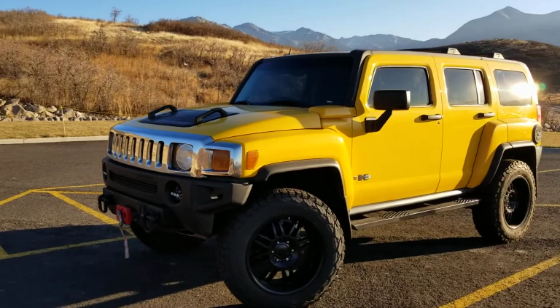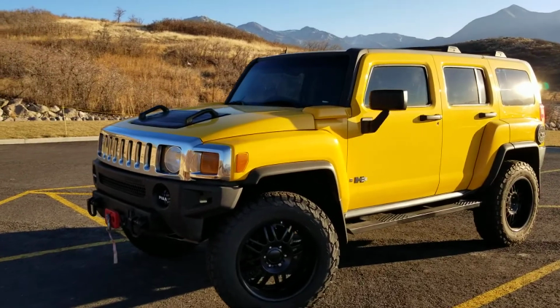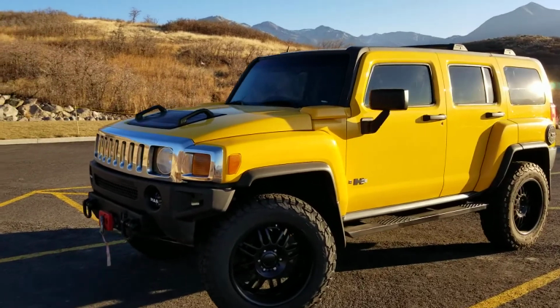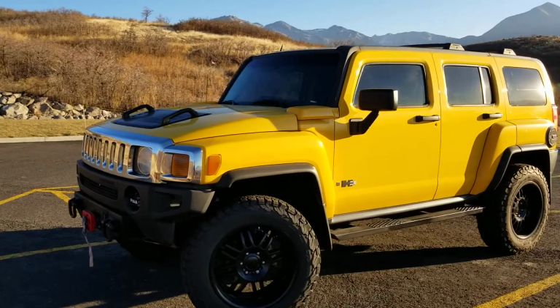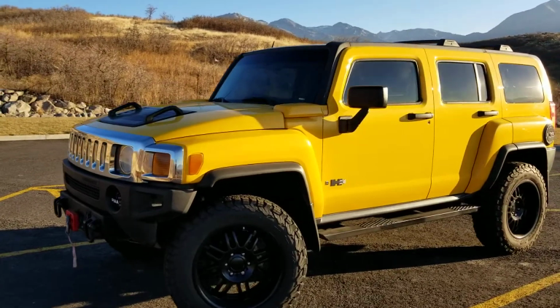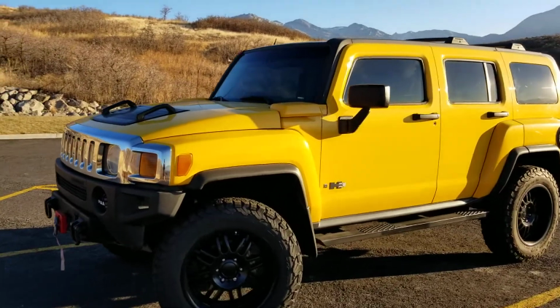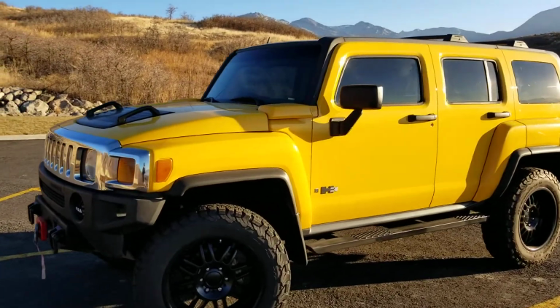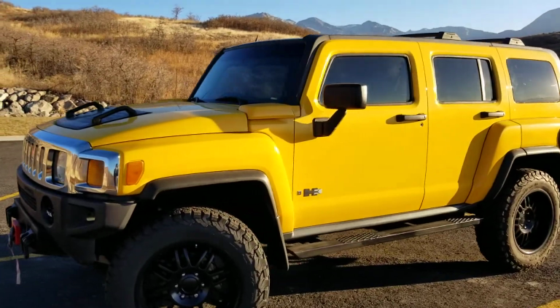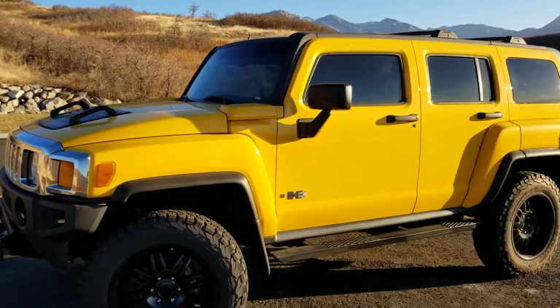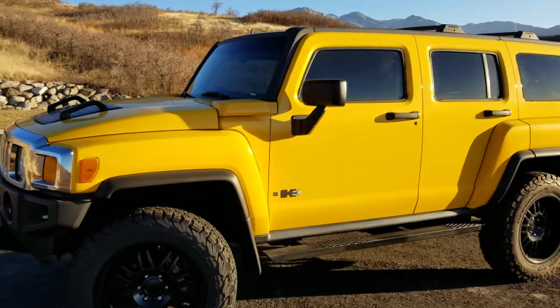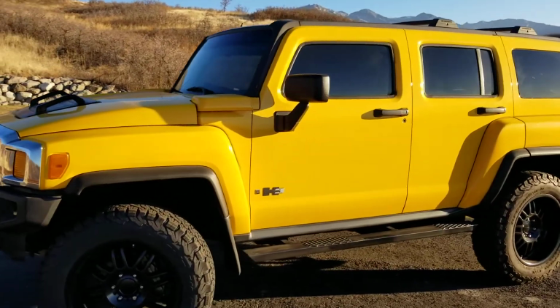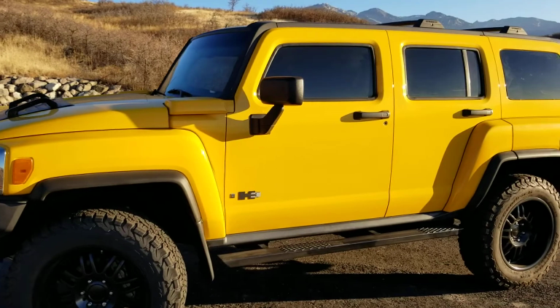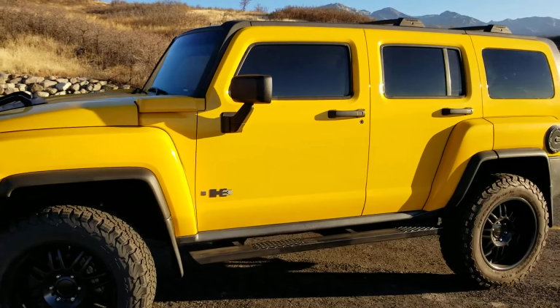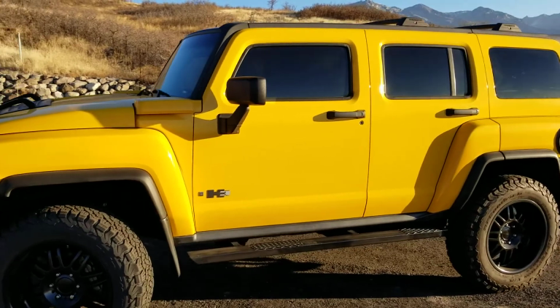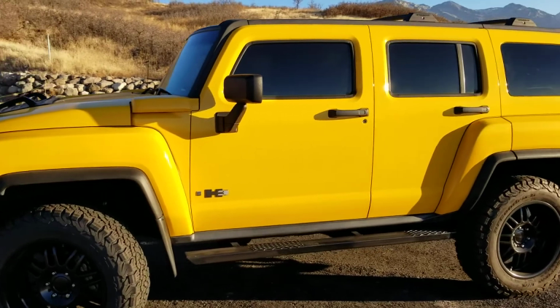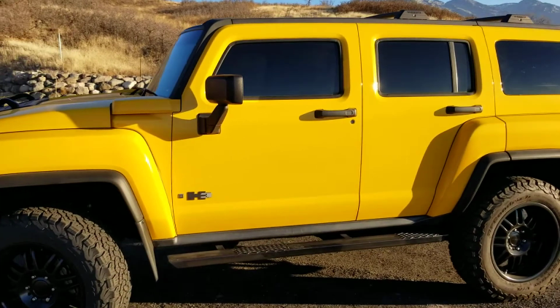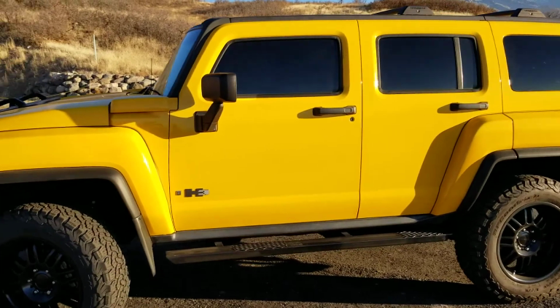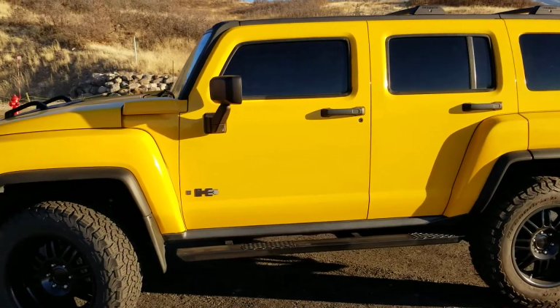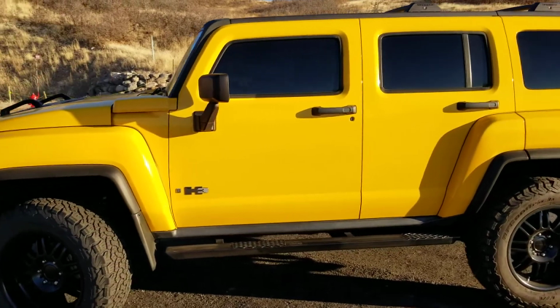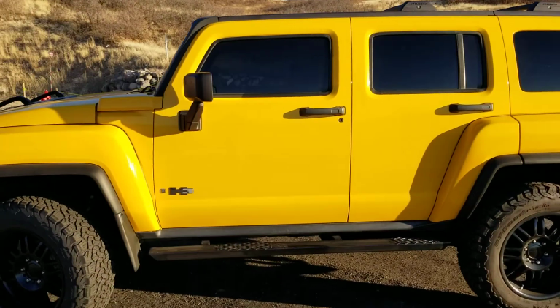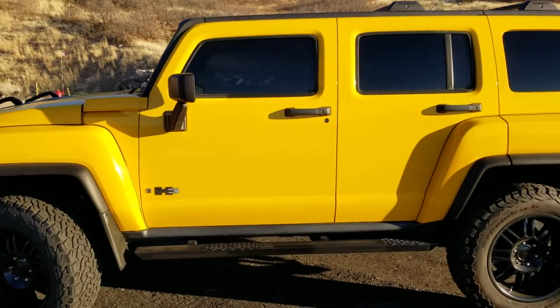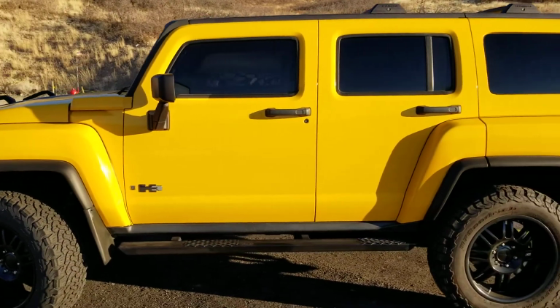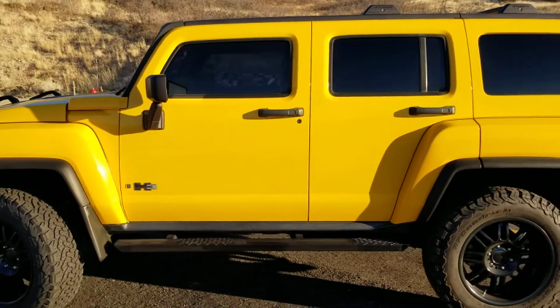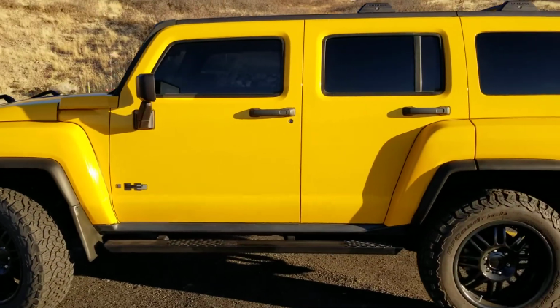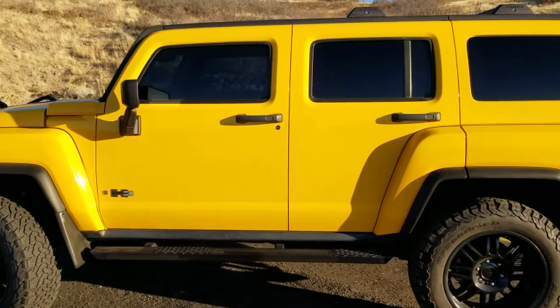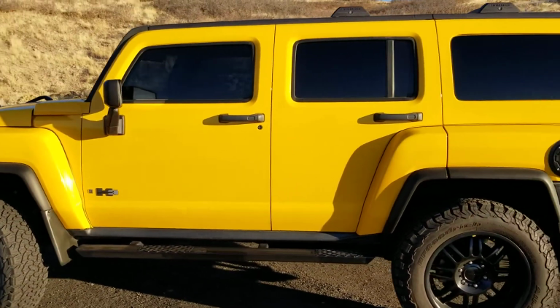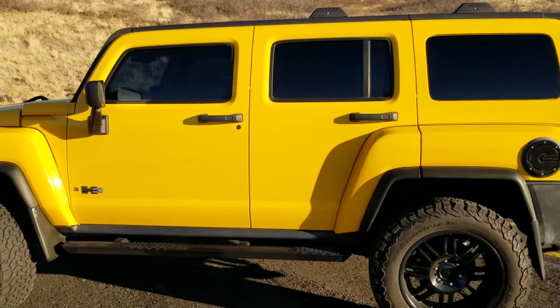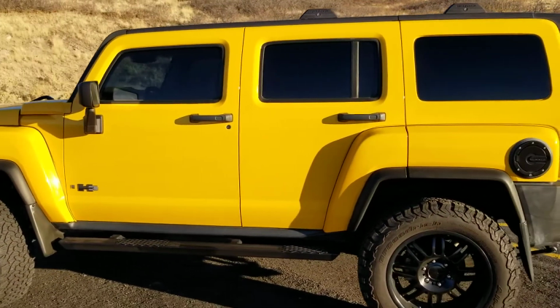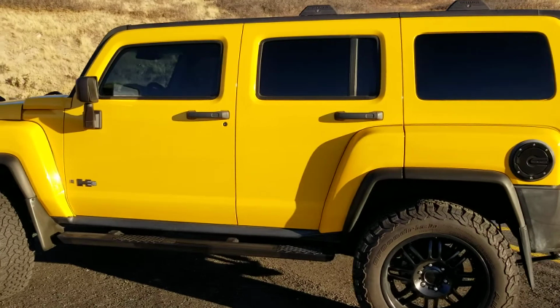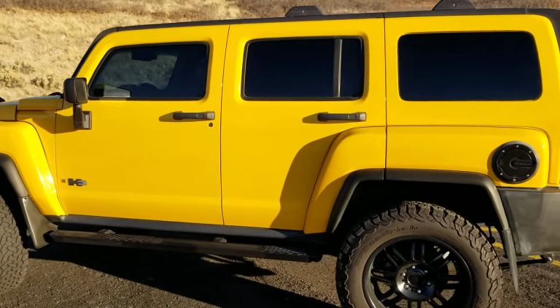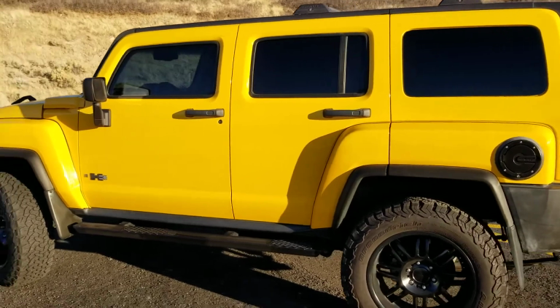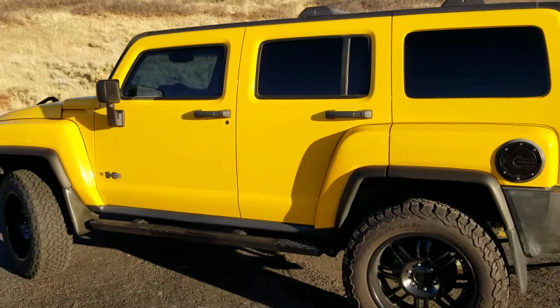2006 Hummer H3, 41,000 miles and in excellent shape, like new.